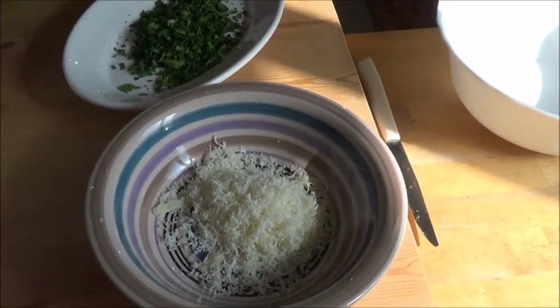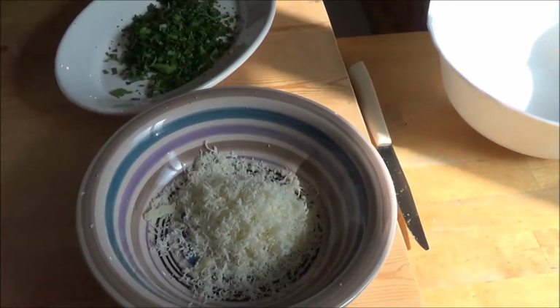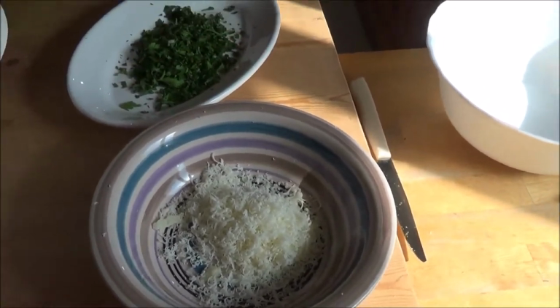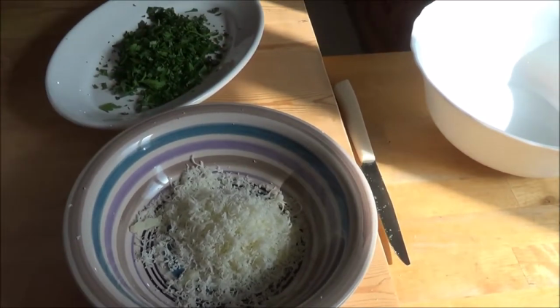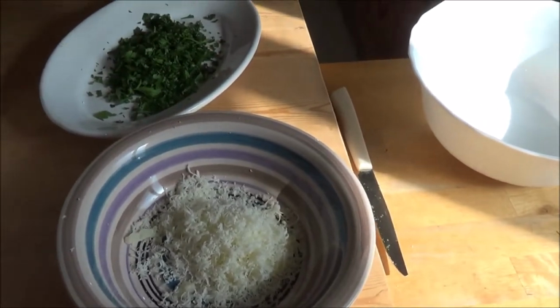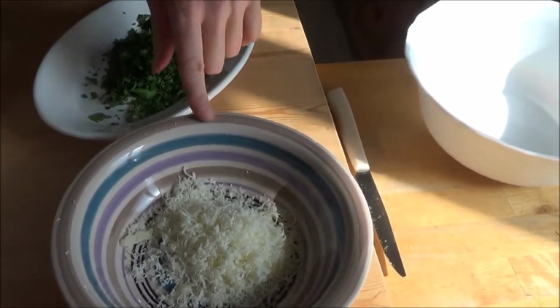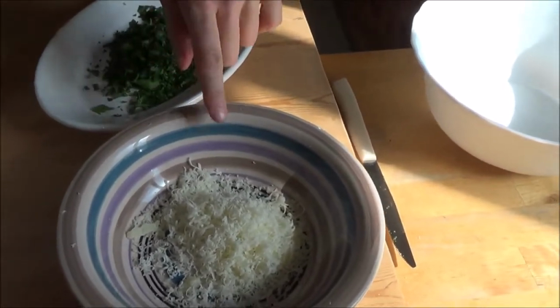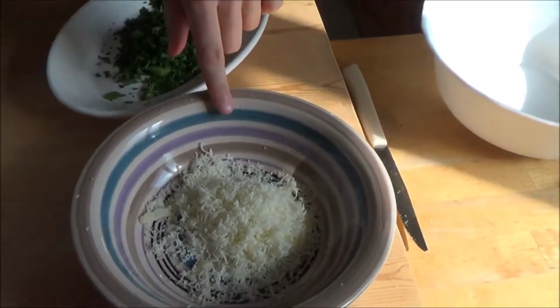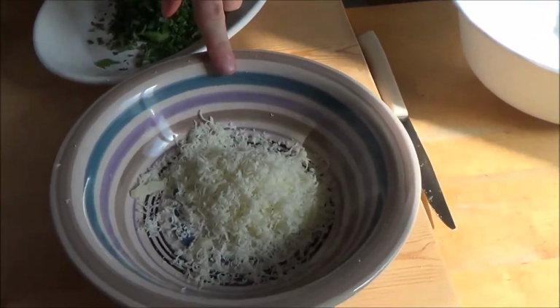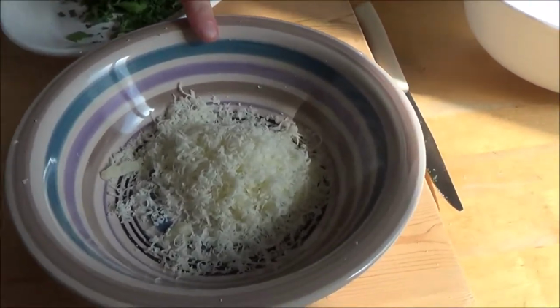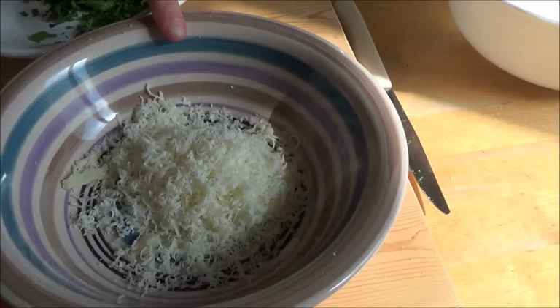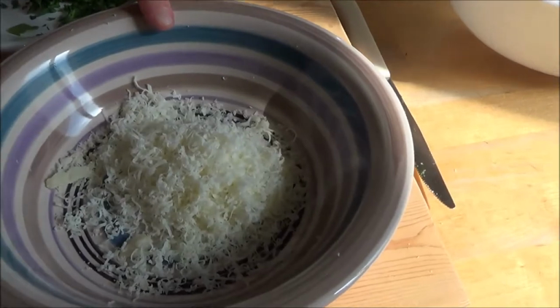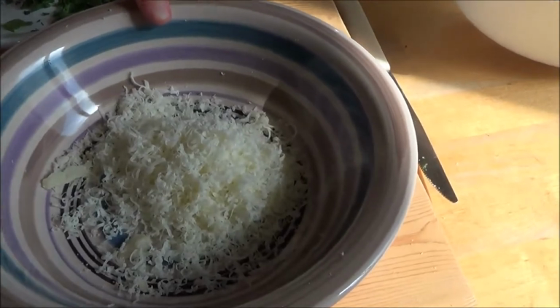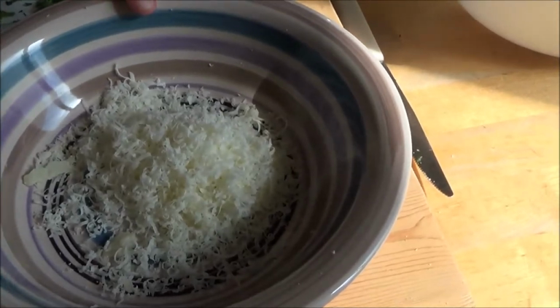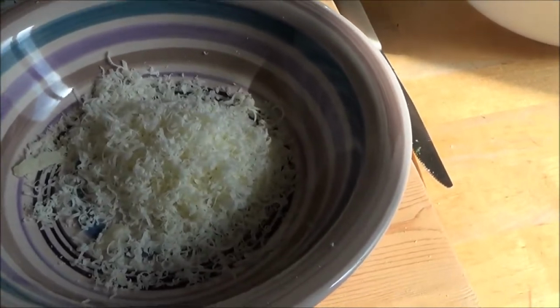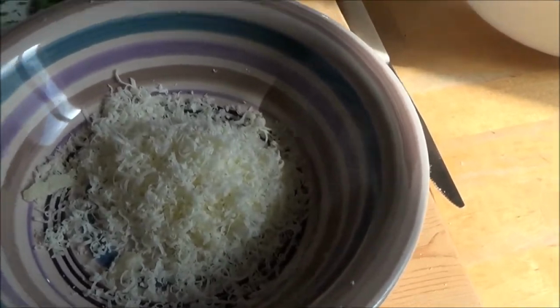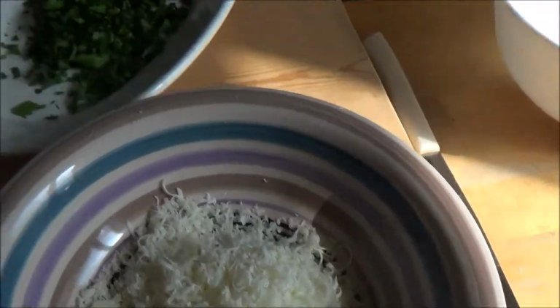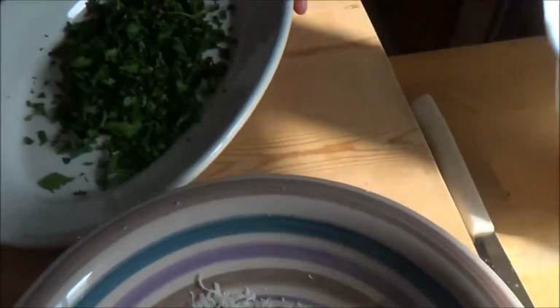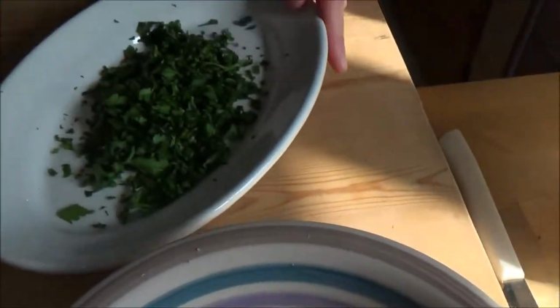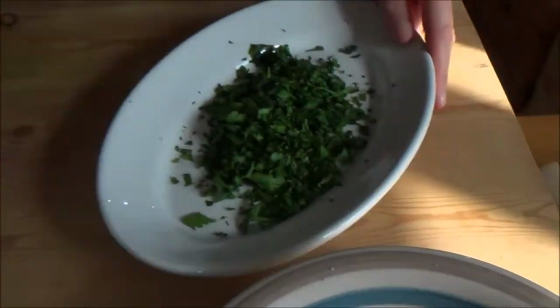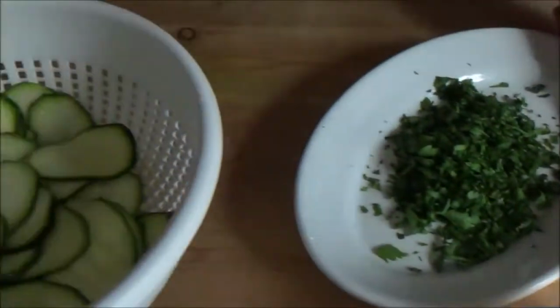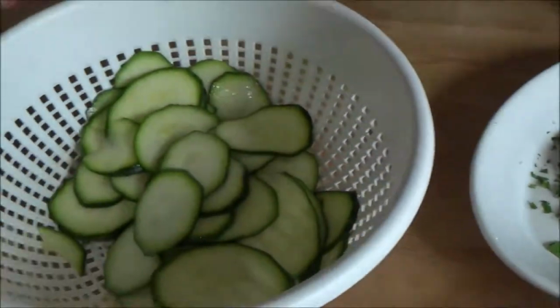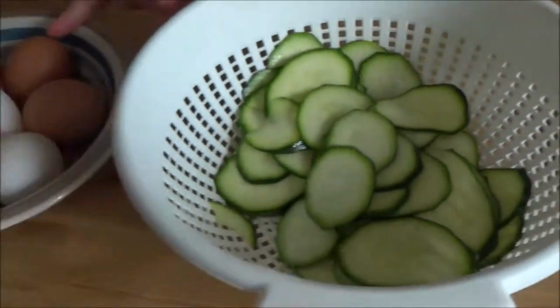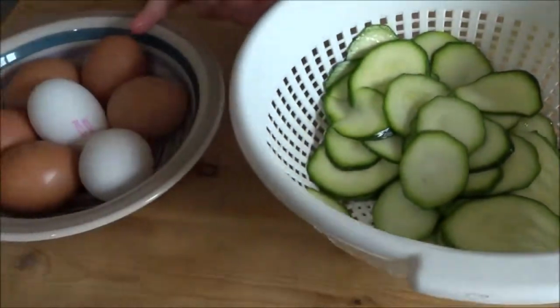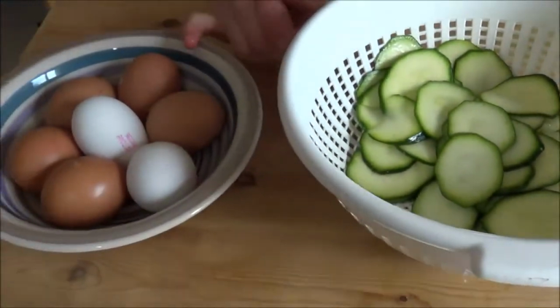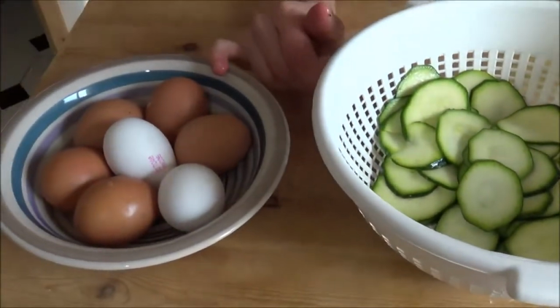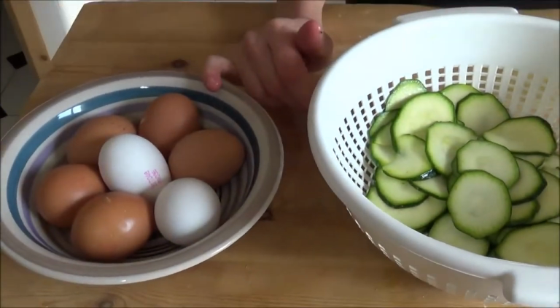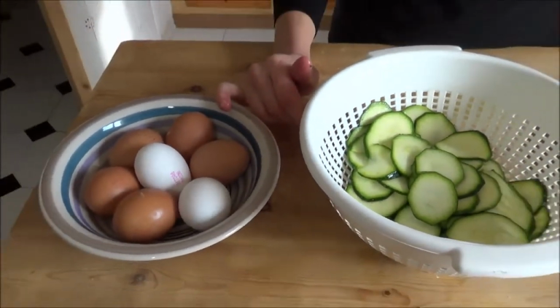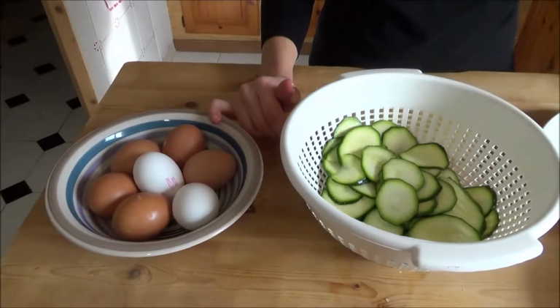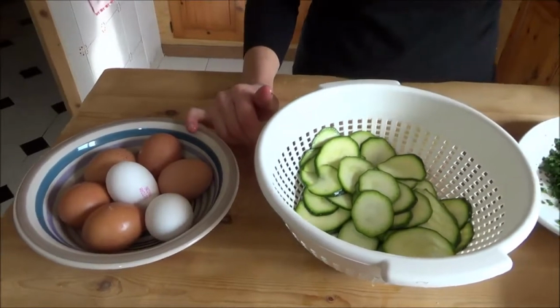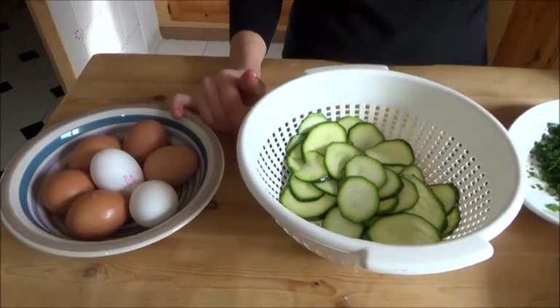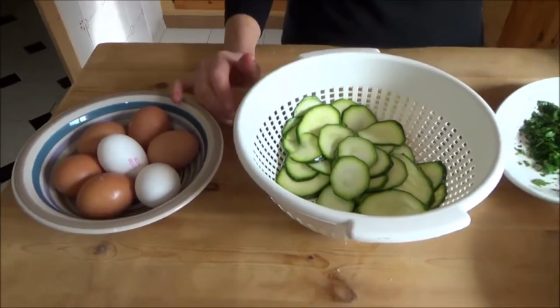Alright, sorry. Grana Padano cheese, parsley, and I have eggs — eggs of course.